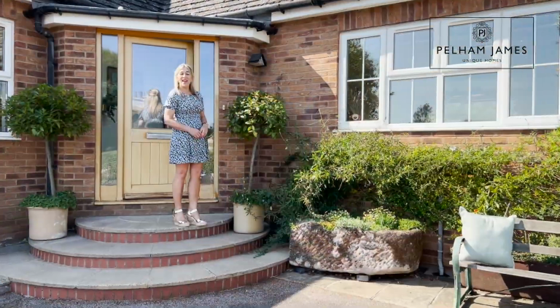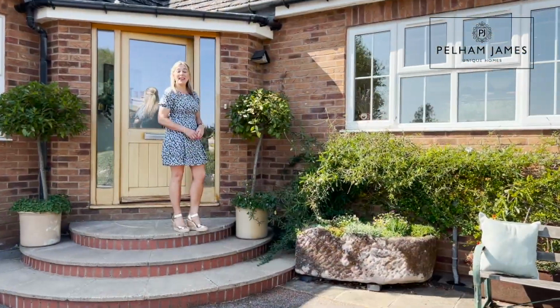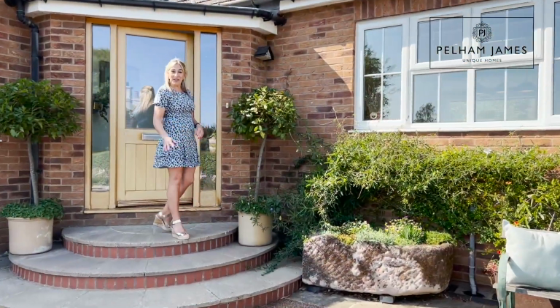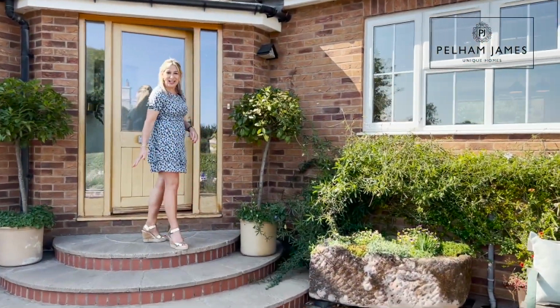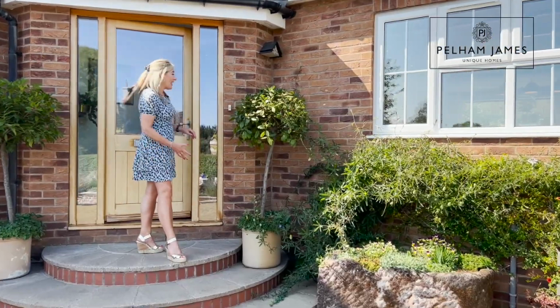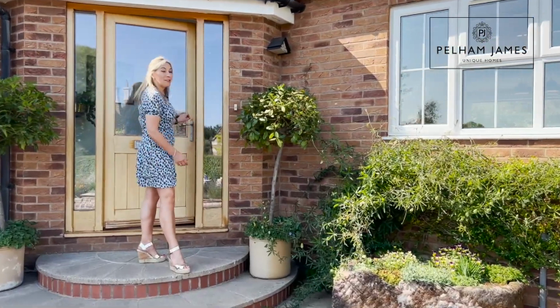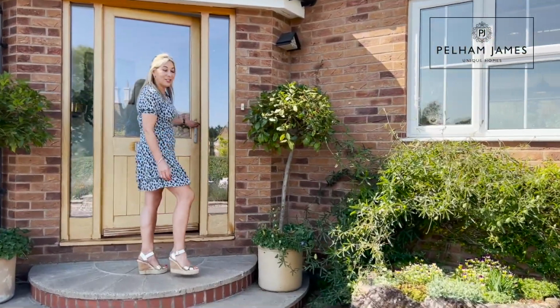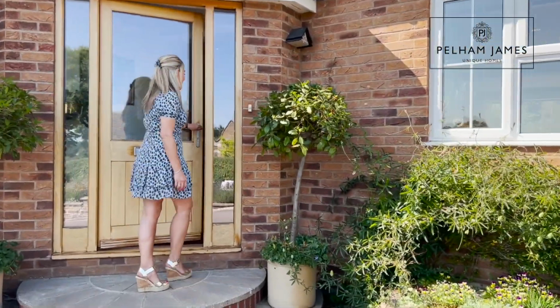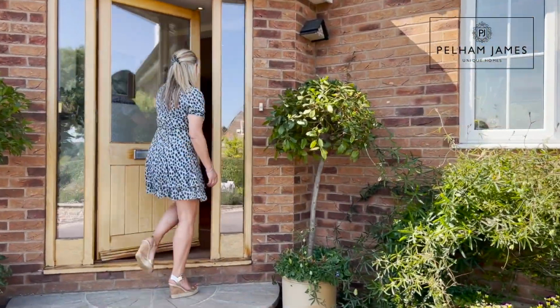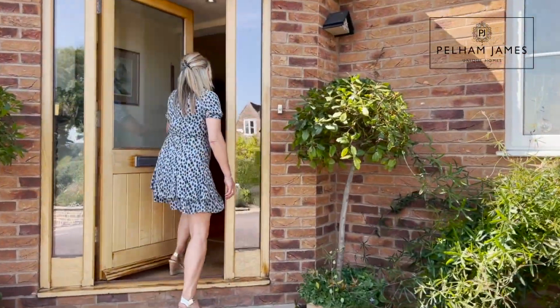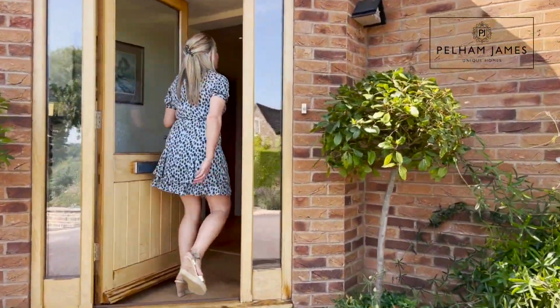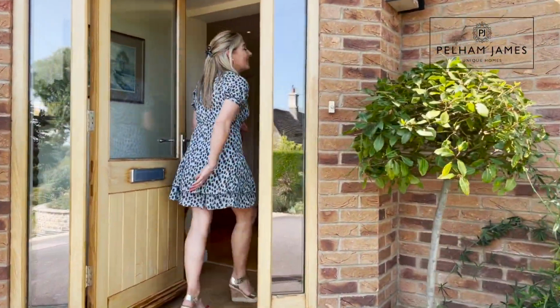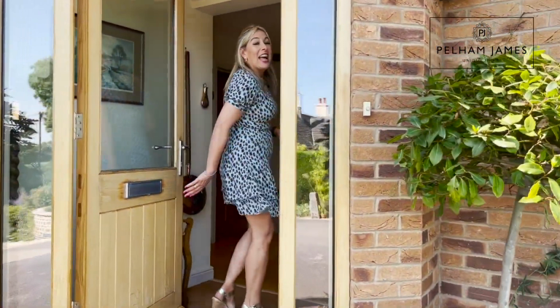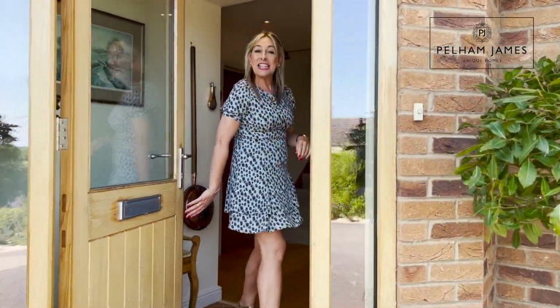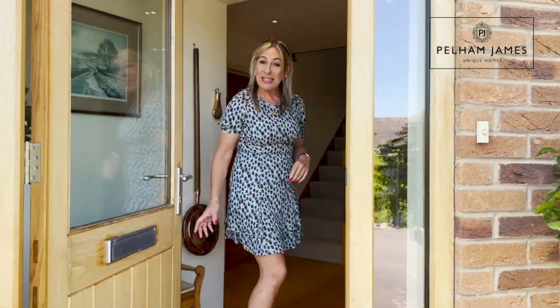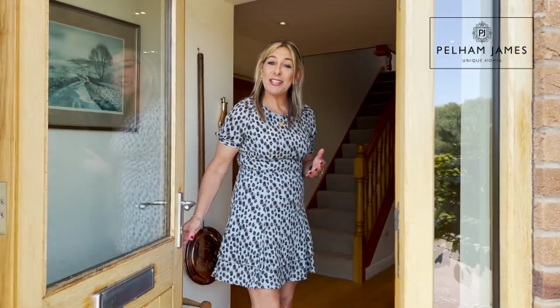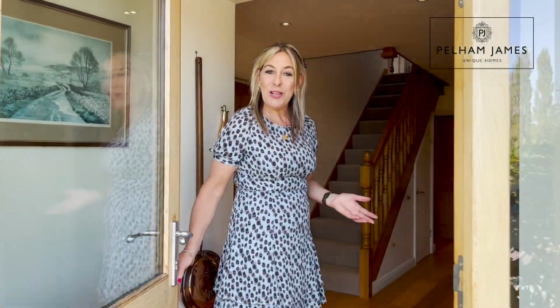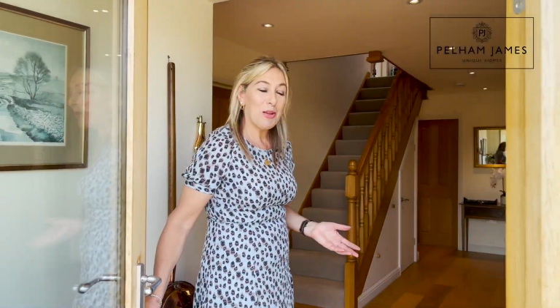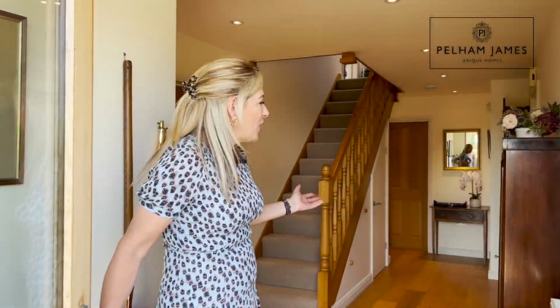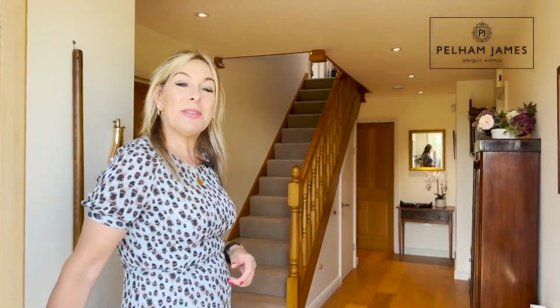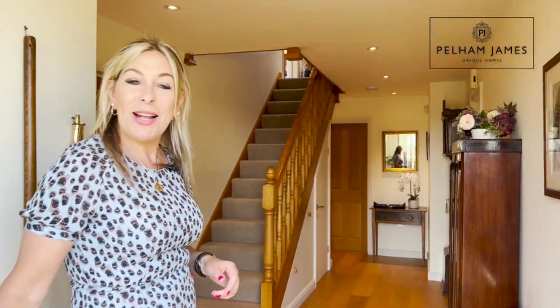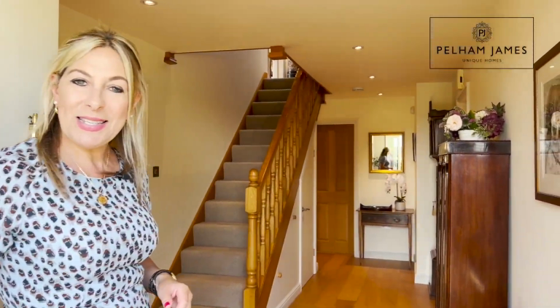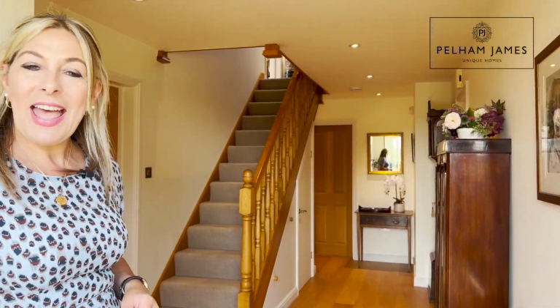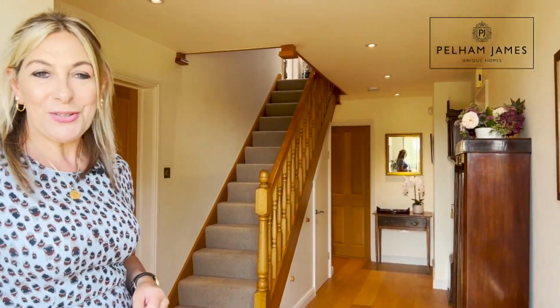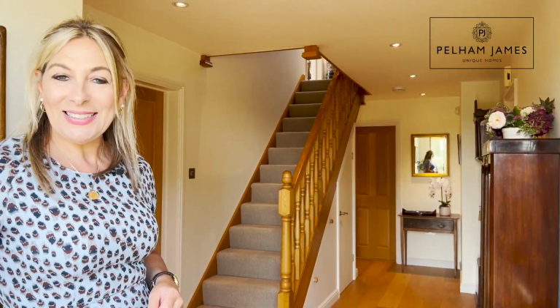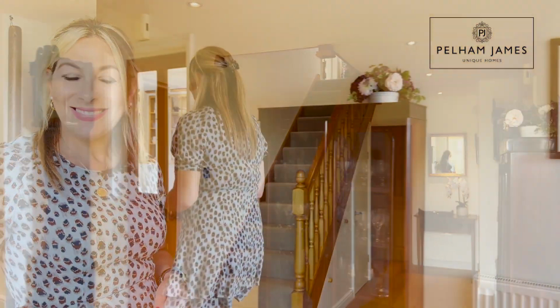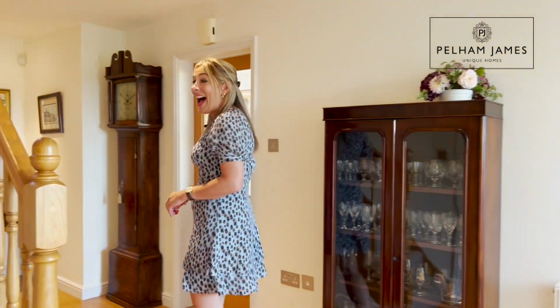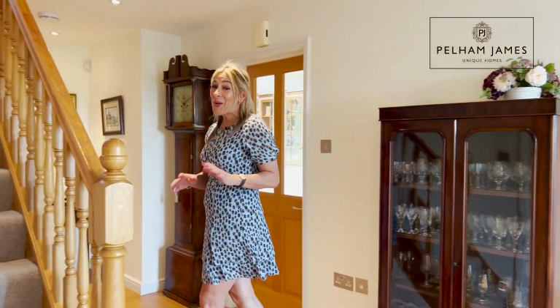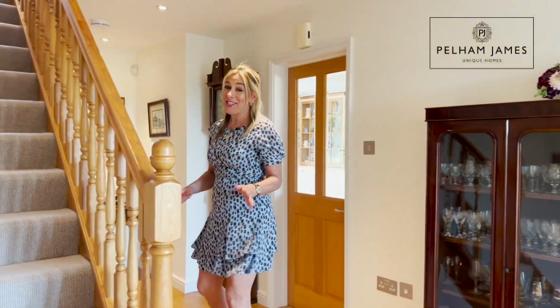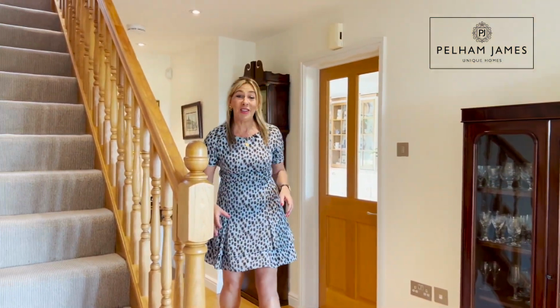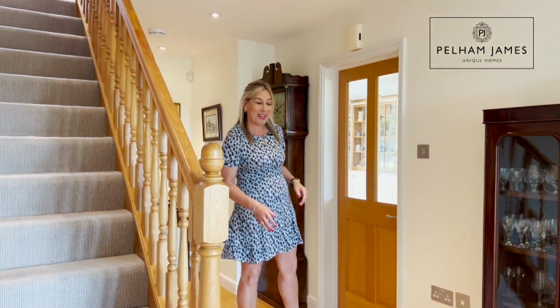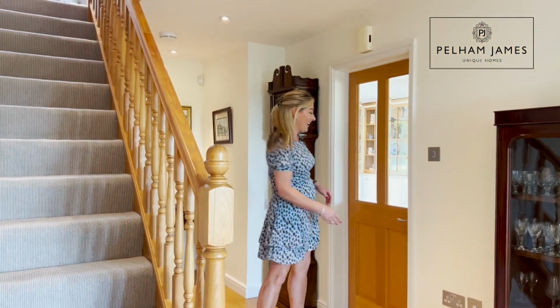Three curved stone steps lead to the front door, and stepping inside this four-bedroom home you're welcomed into a bright and impressive entrance hallway. I can't wait to show you the beautiful kitchen diner.